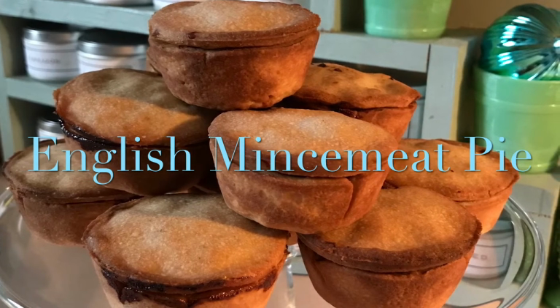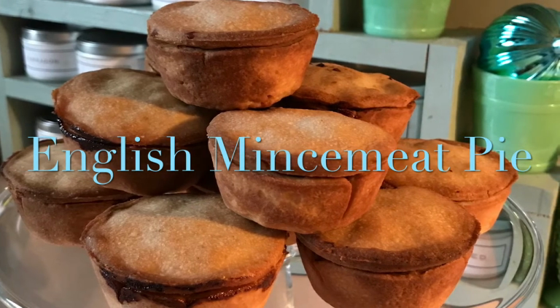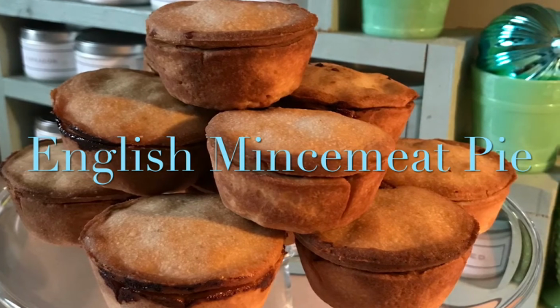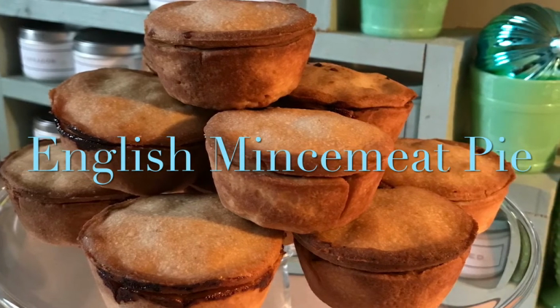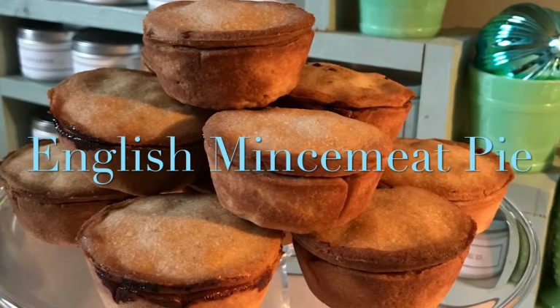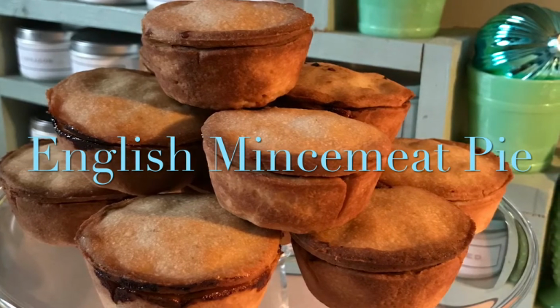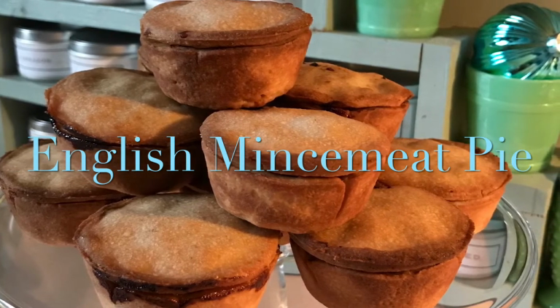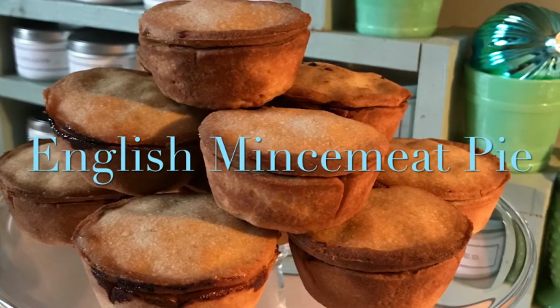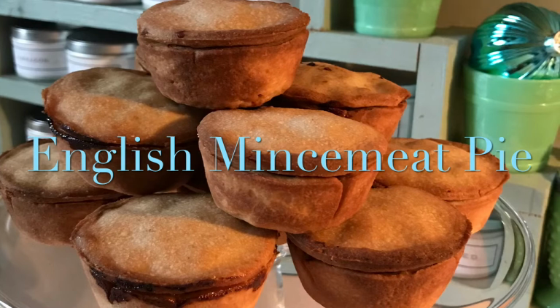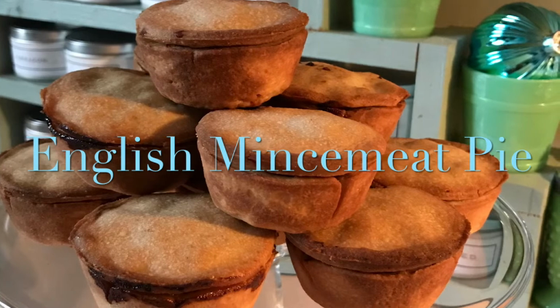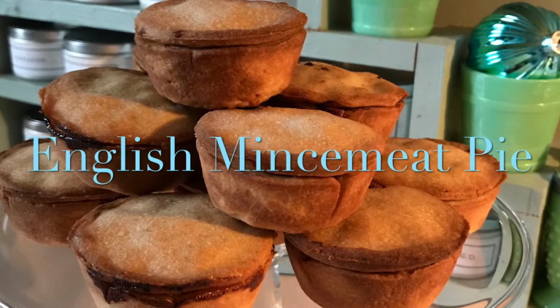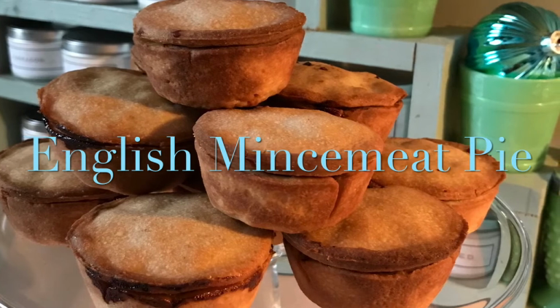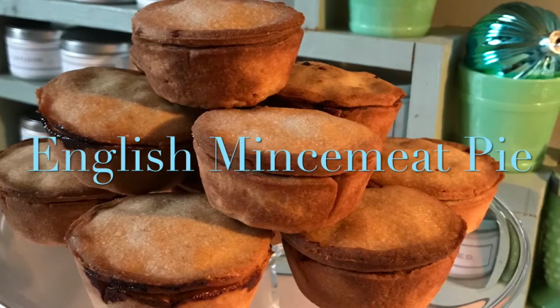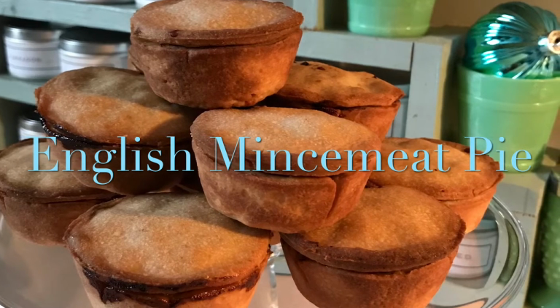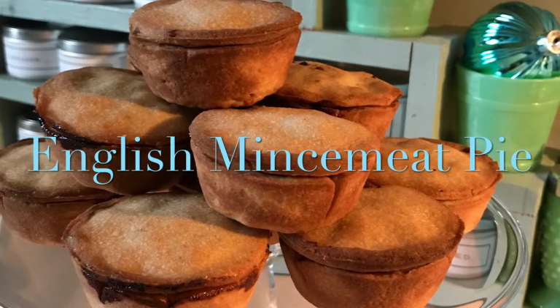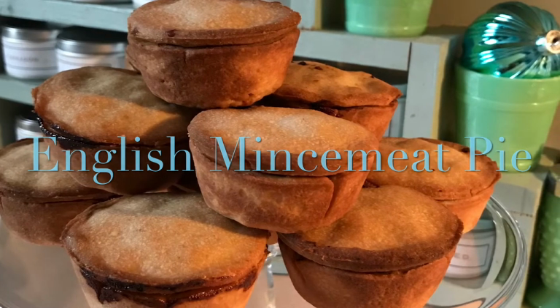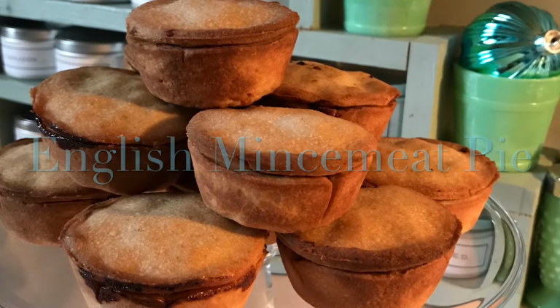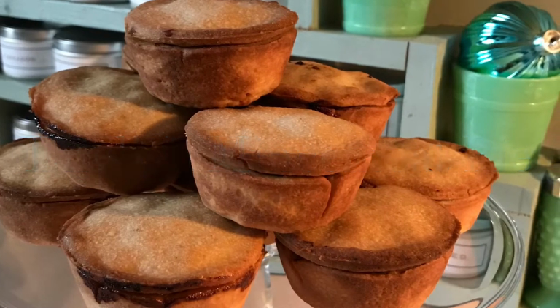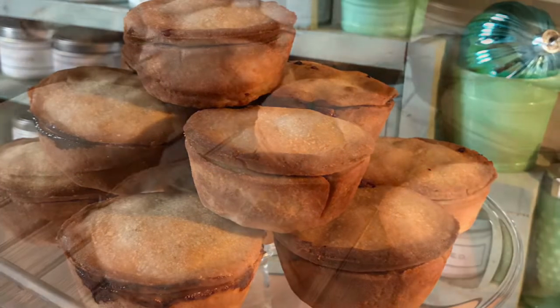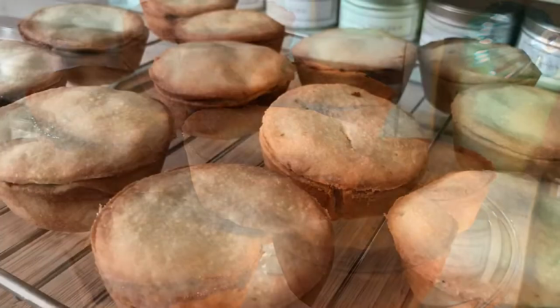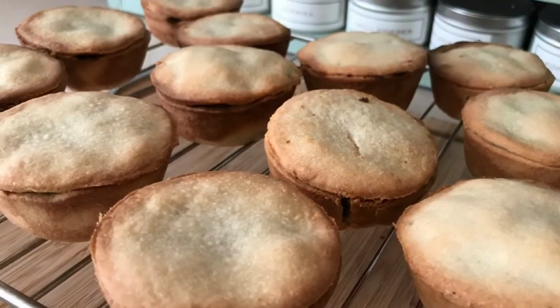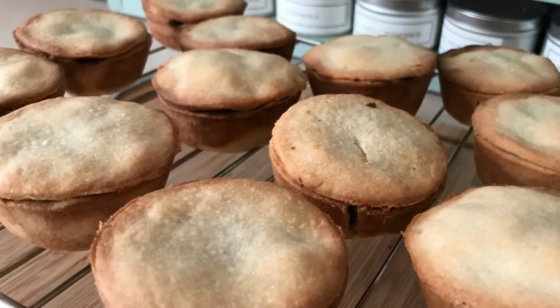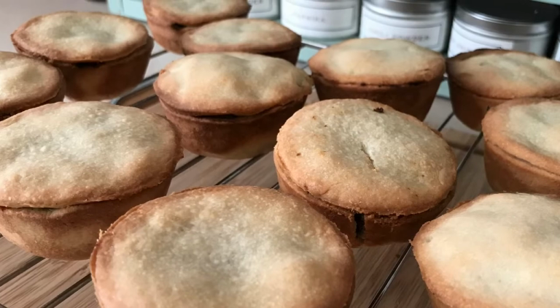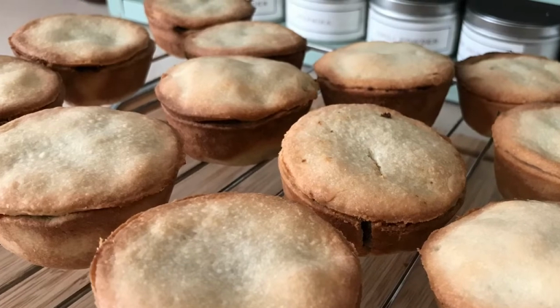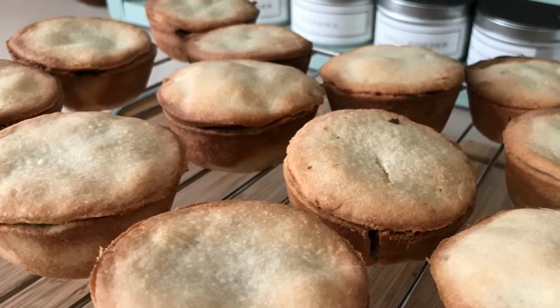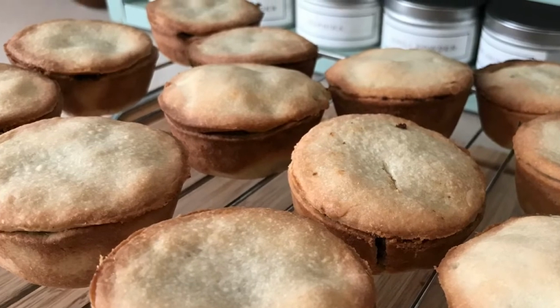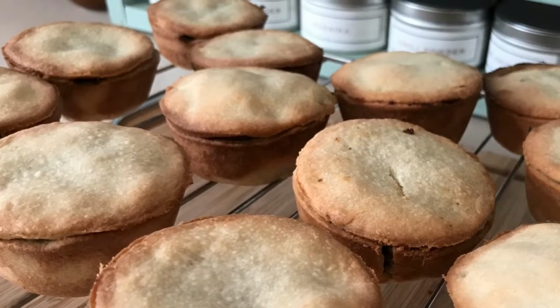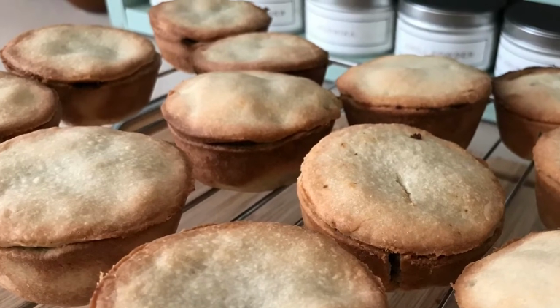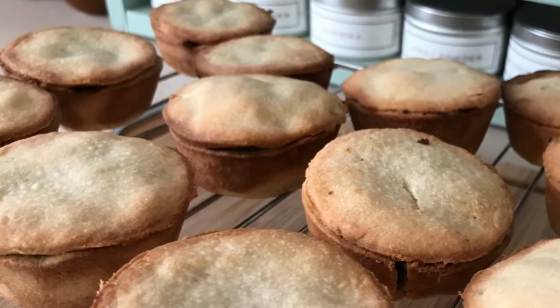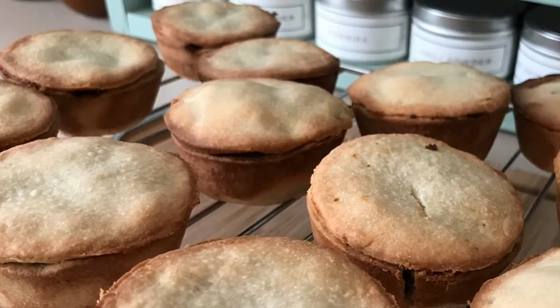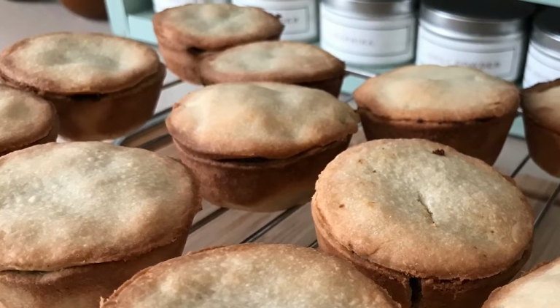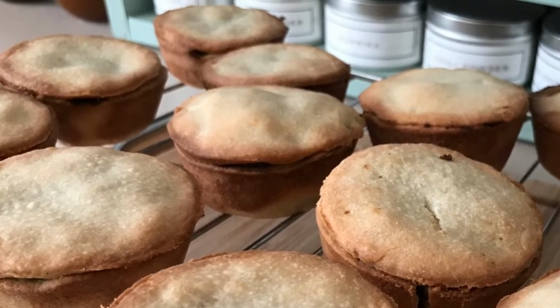Alrighty guys, first things first. If you happen to stumble into the channel and you happen to like what we are showing, don't be shy. Subscribe to Acorn Hill, like our videos, and share it with your friends. You'll be glad you did.